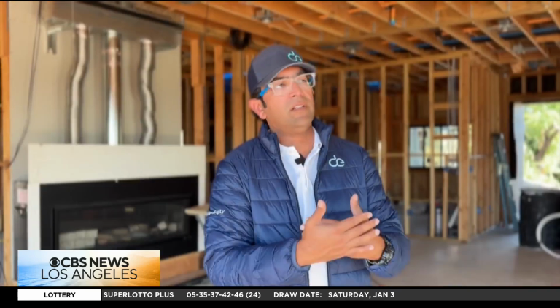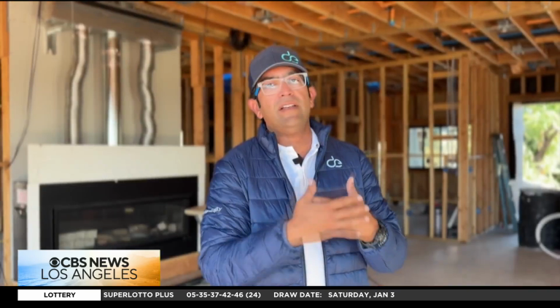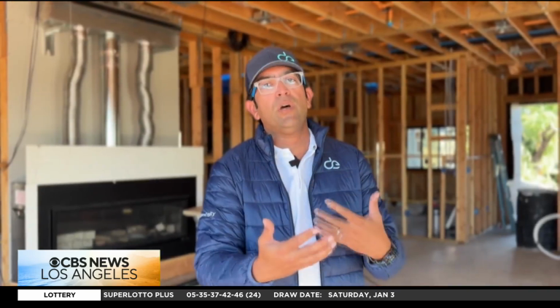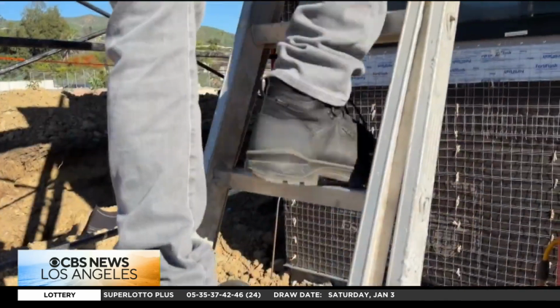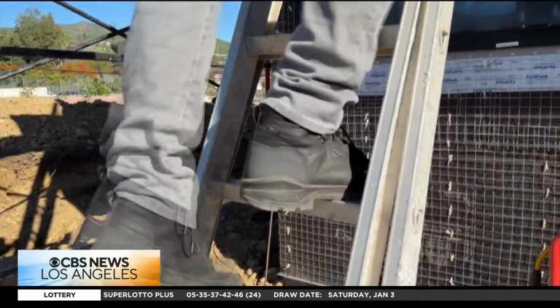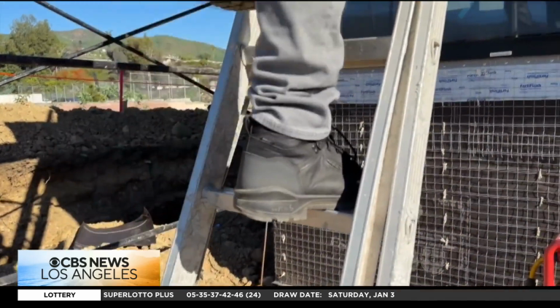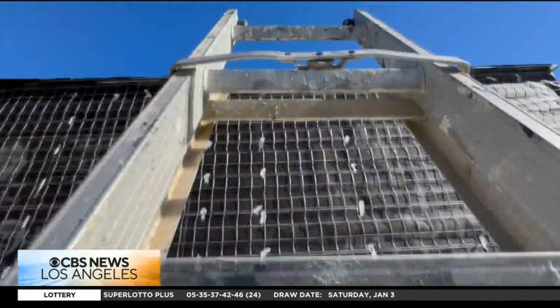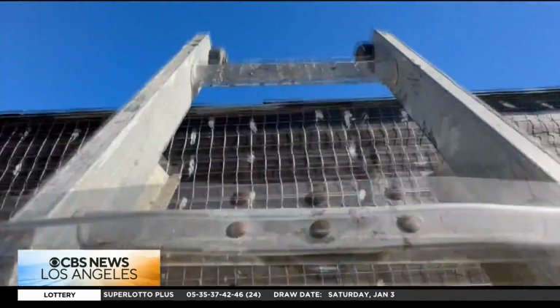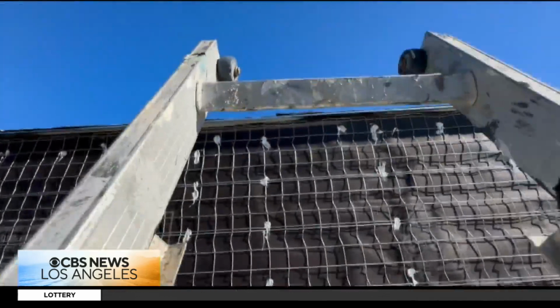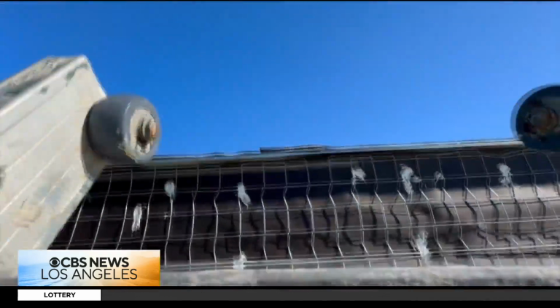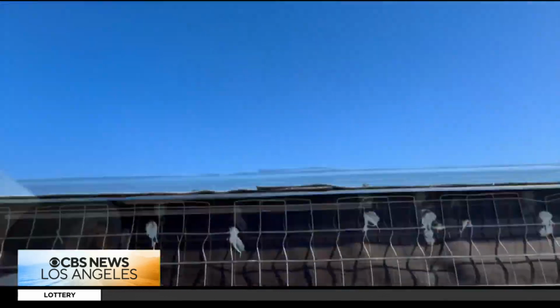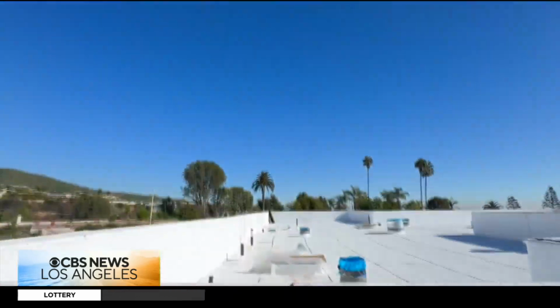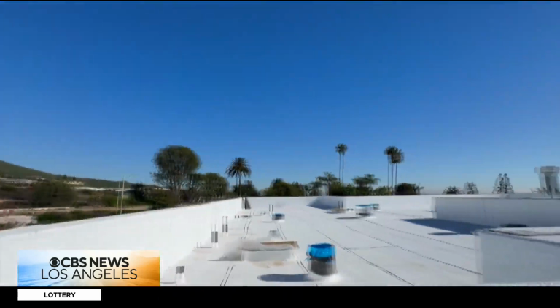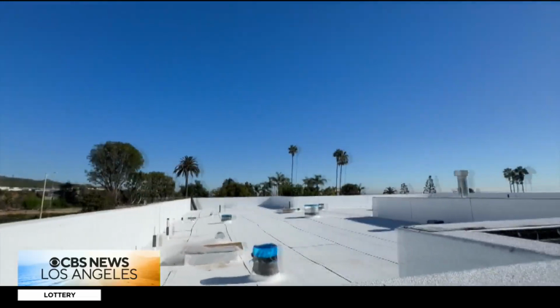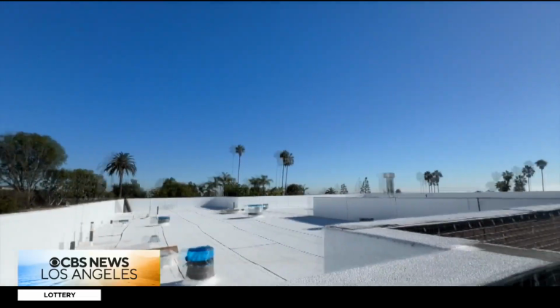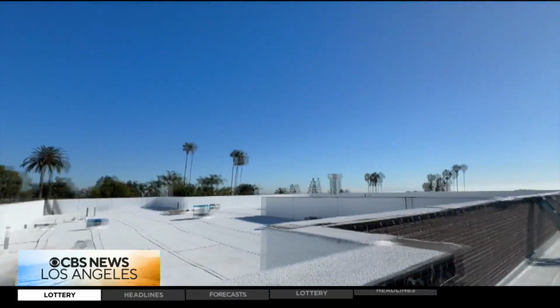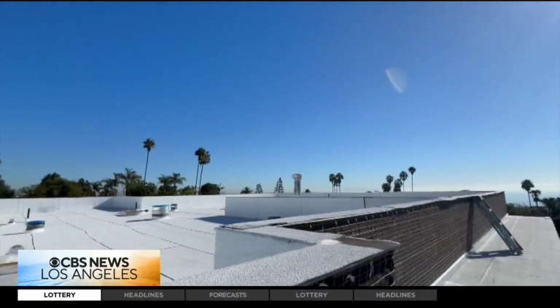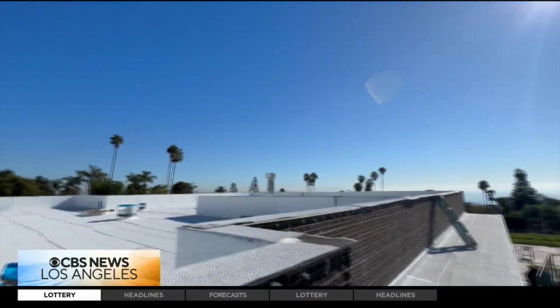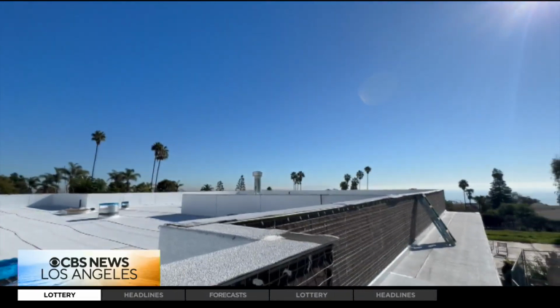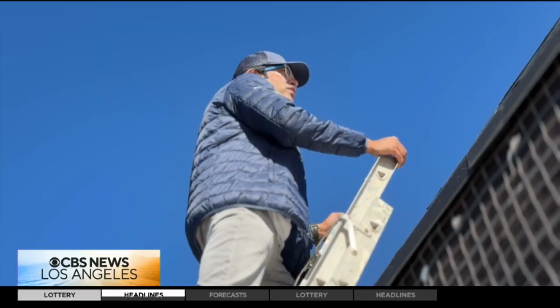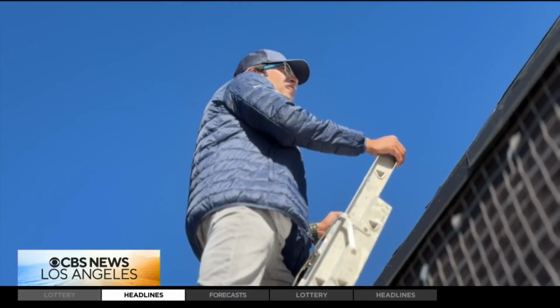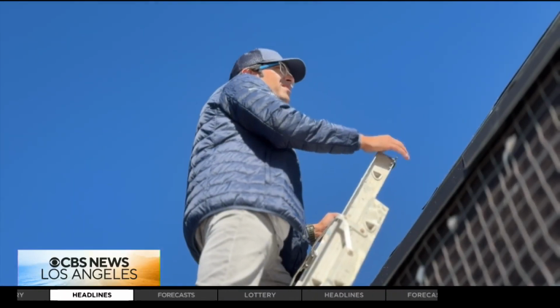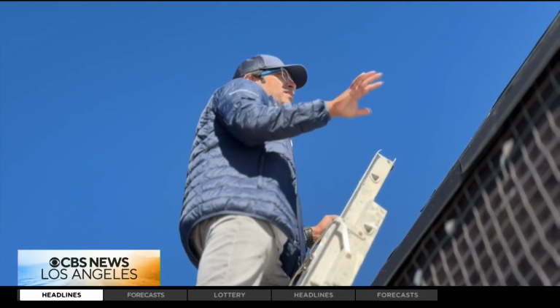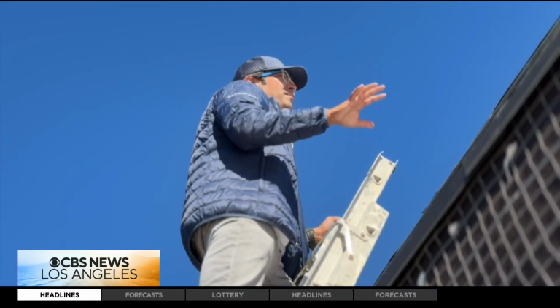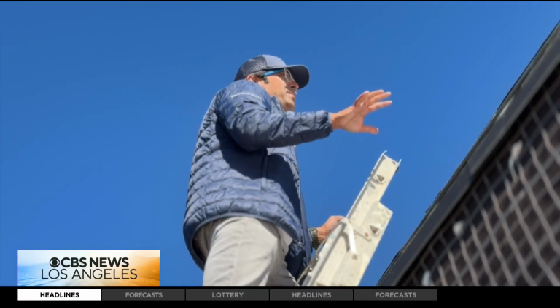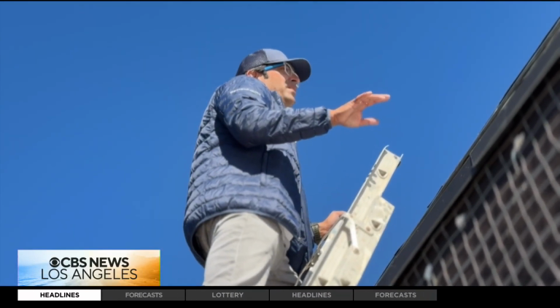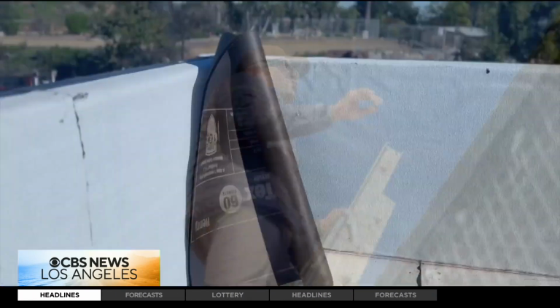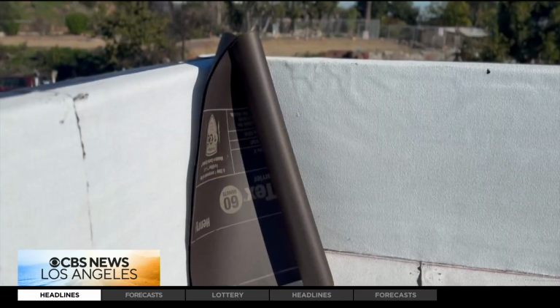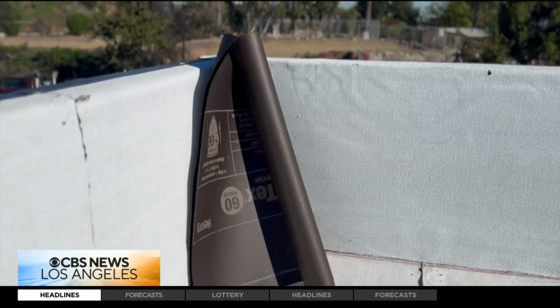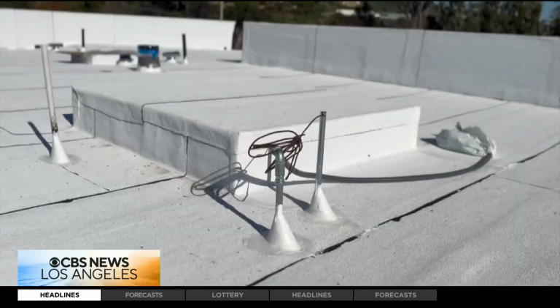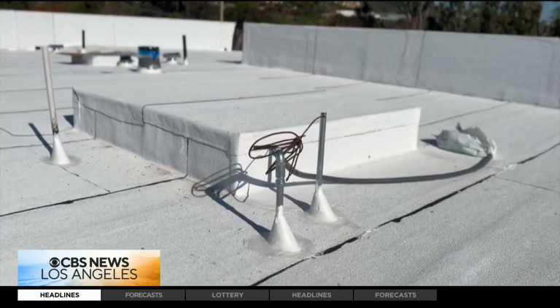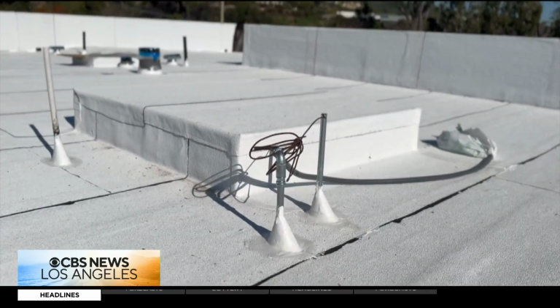That will give it at least two-hour resistance. The roof is also fire-hardened — what Roy calls a cool roof. This is a triple-layered roof, designed not only to be non-combustible, but also to be self-extinguishing against fire.